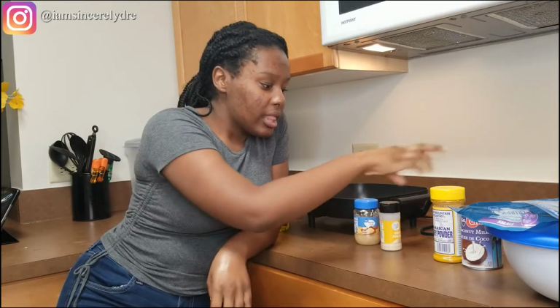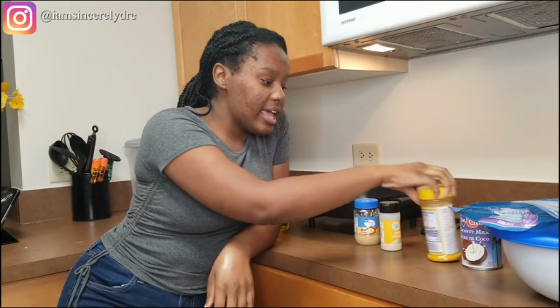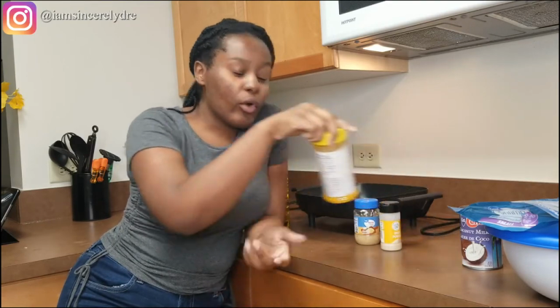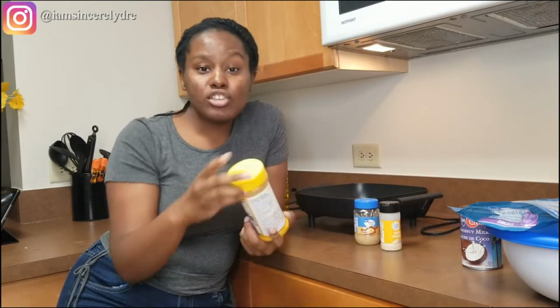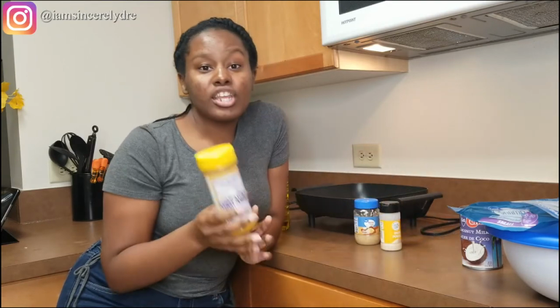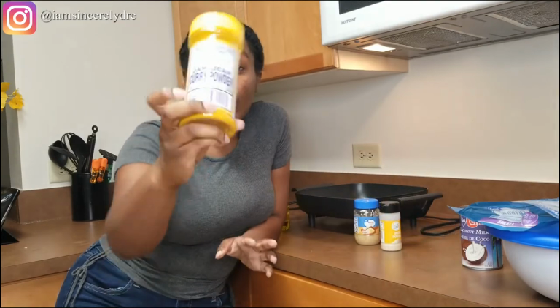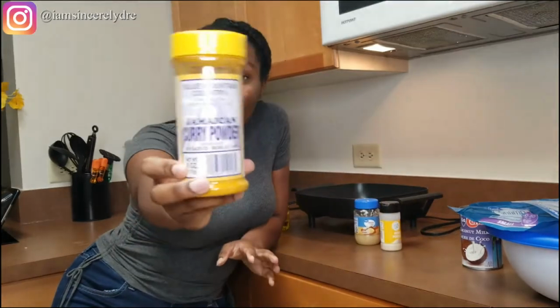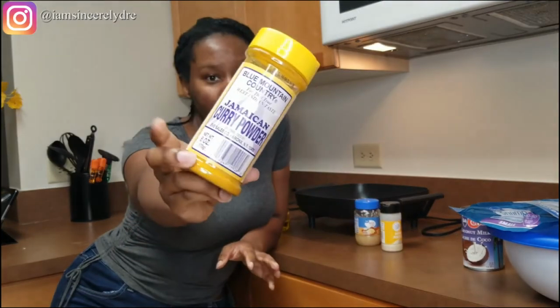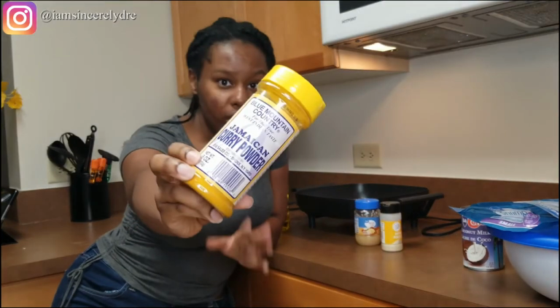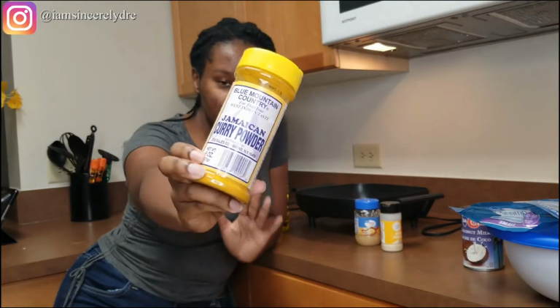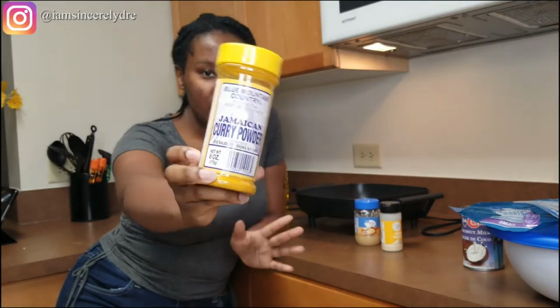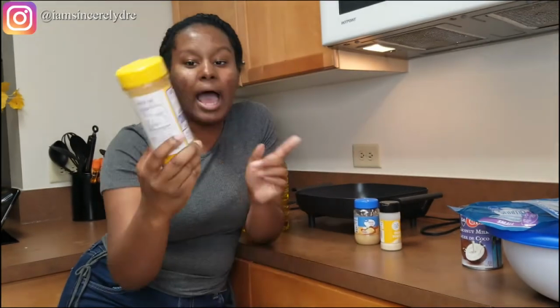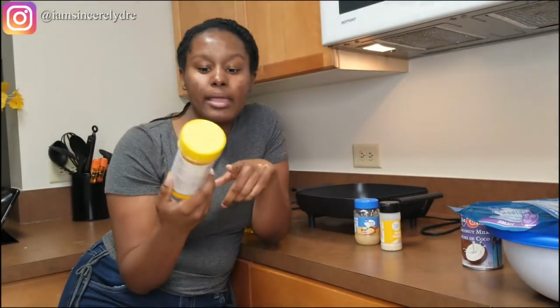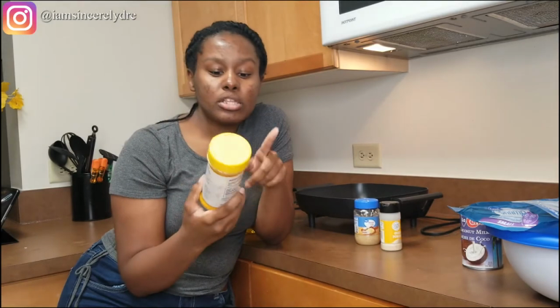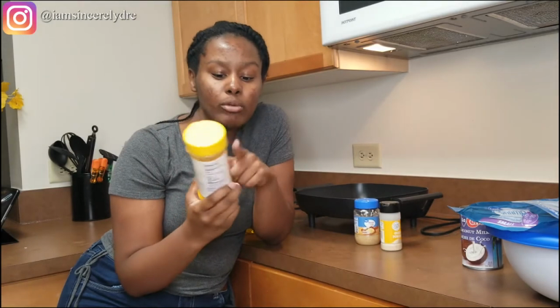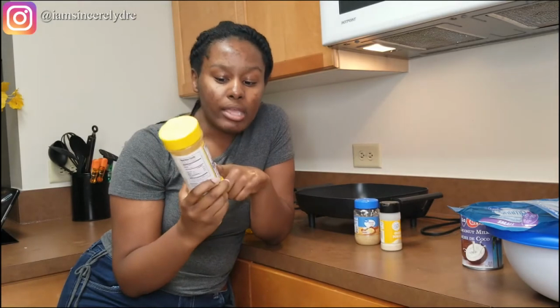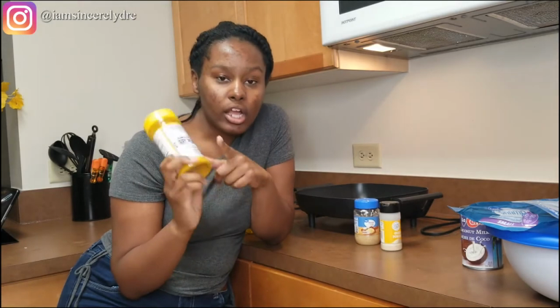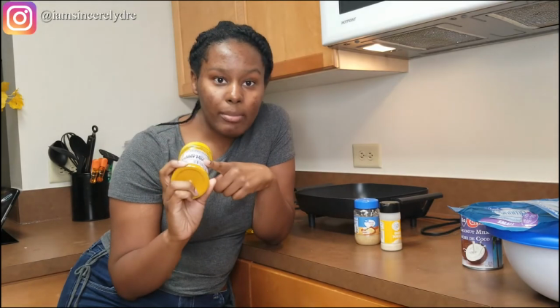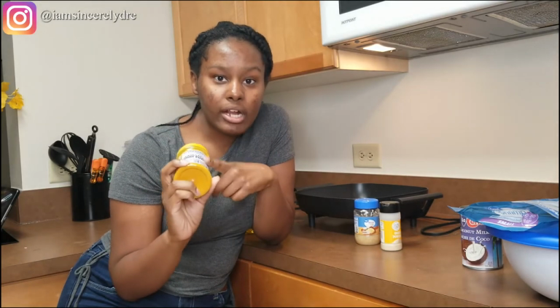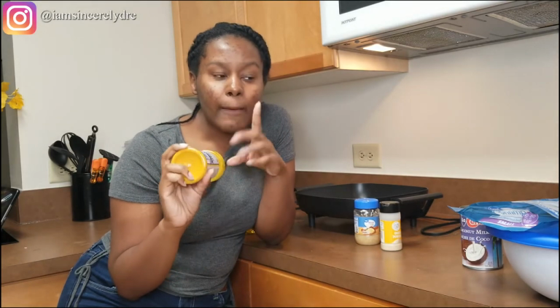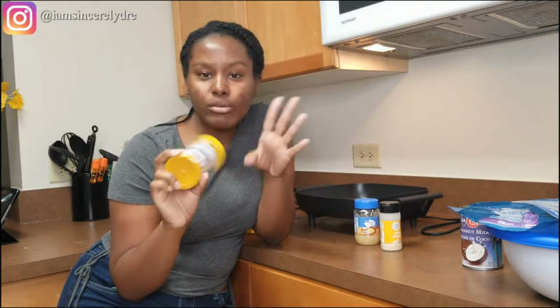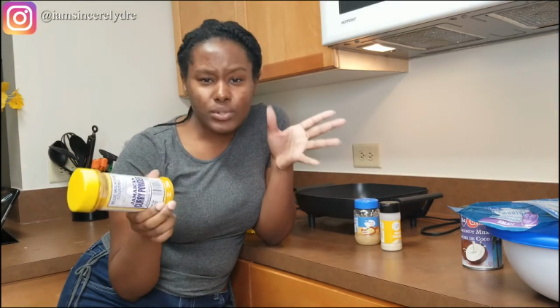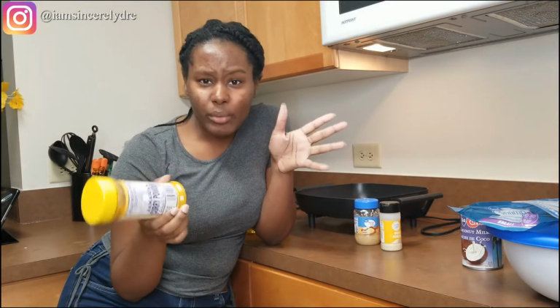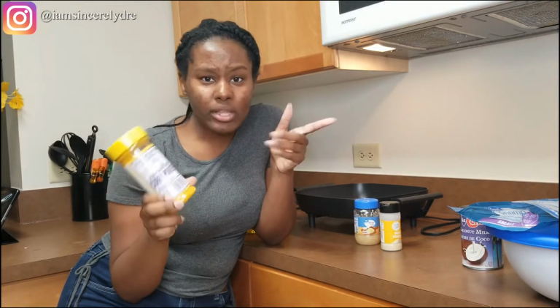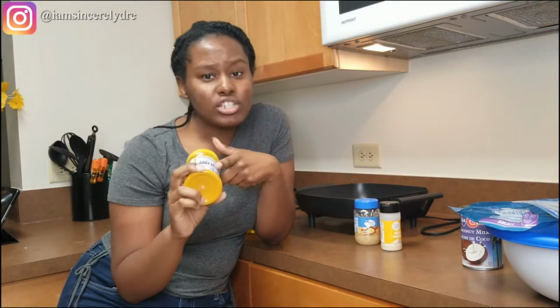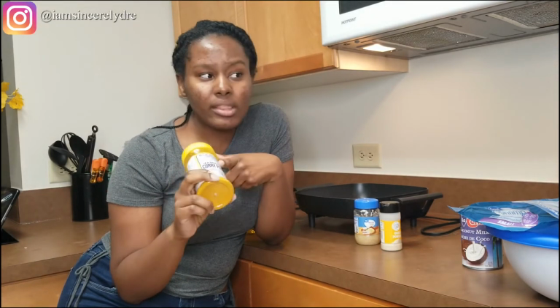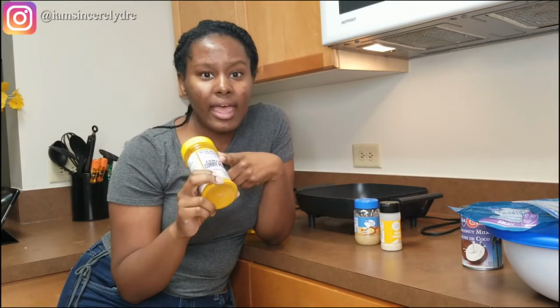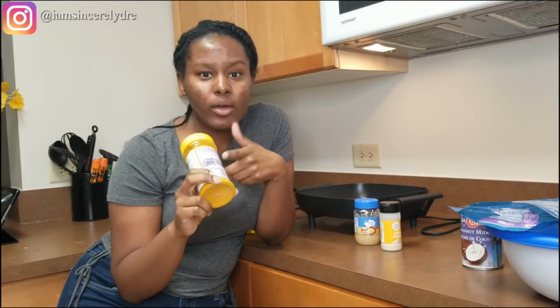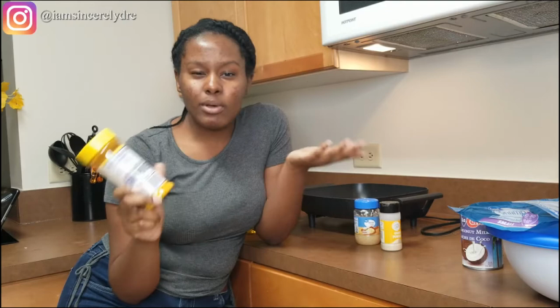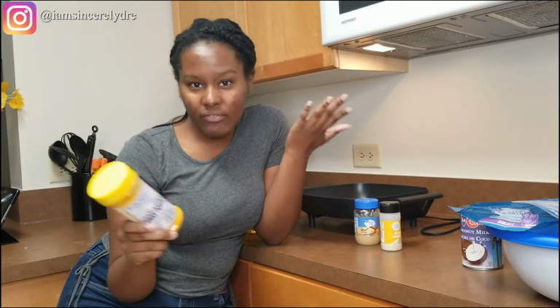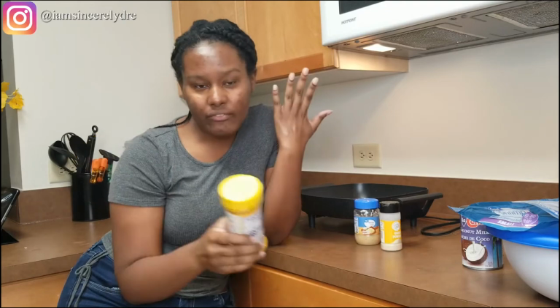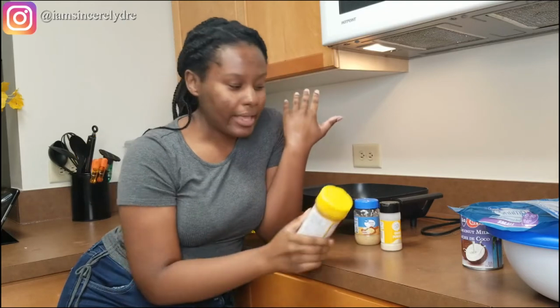Then, of course, you need your curry powder of your choosing. I am using the Blue Mountain curry powder, but you can use whichever one you want. This is just the one that was most convenient for me to get.